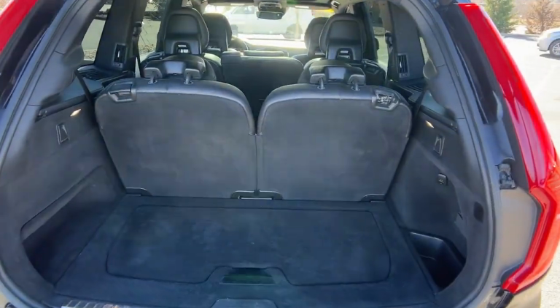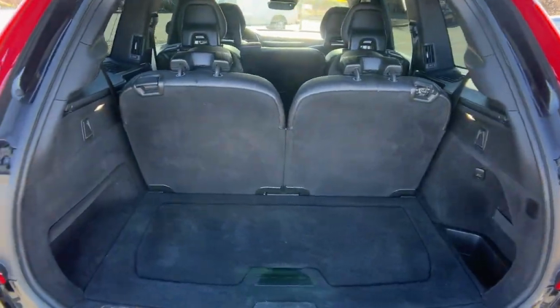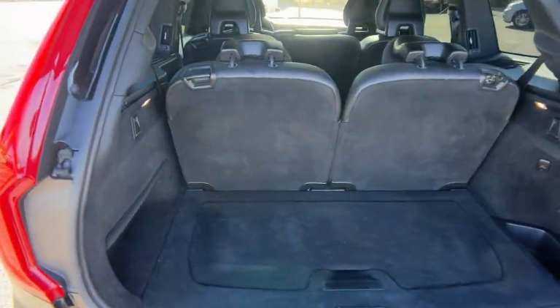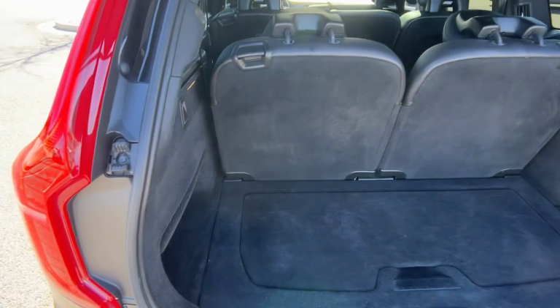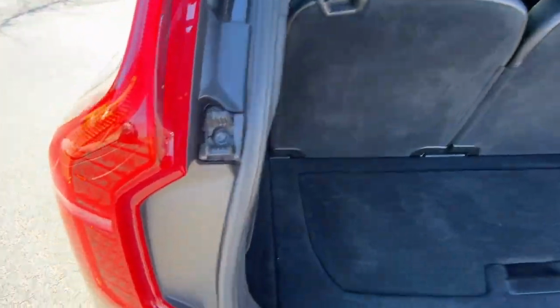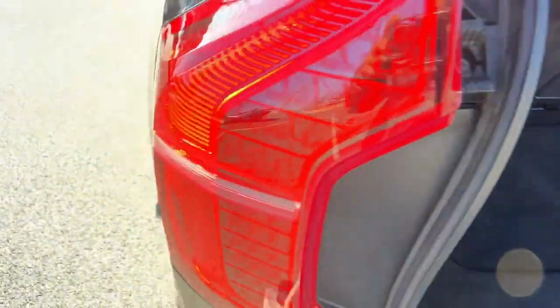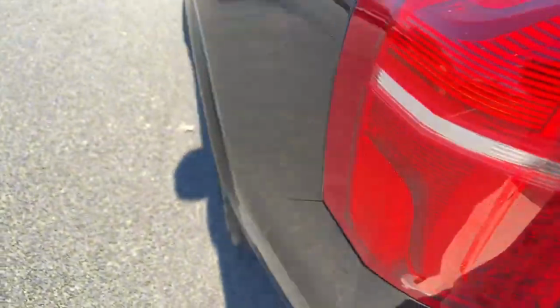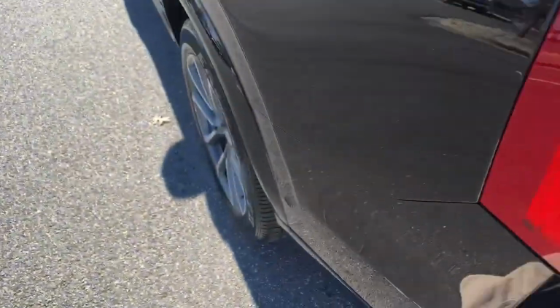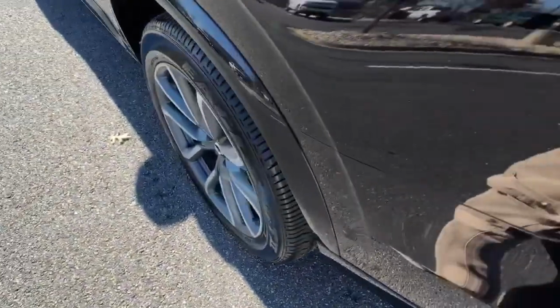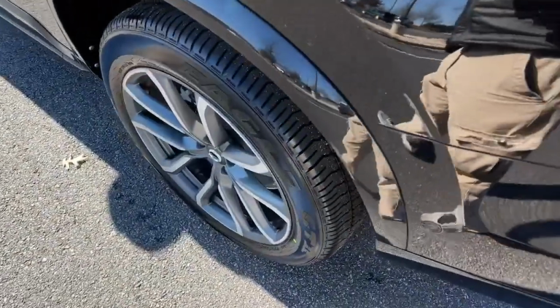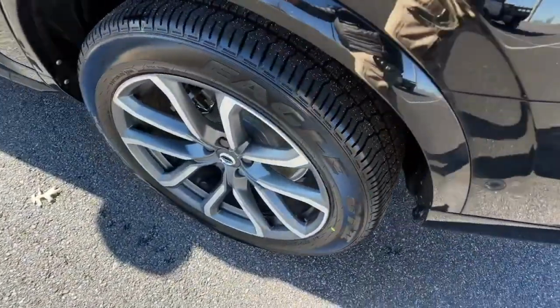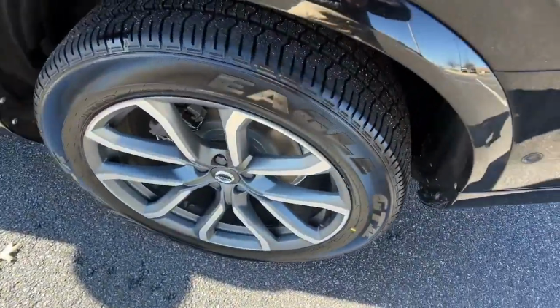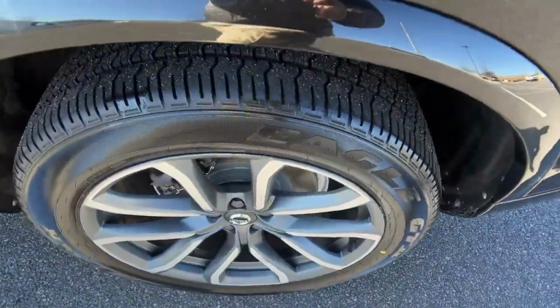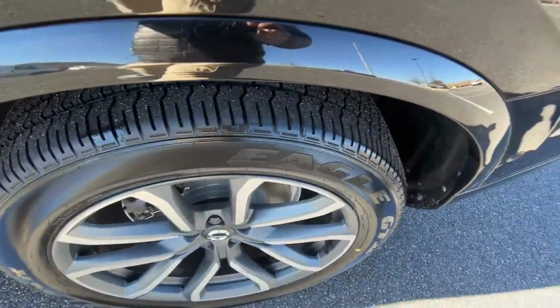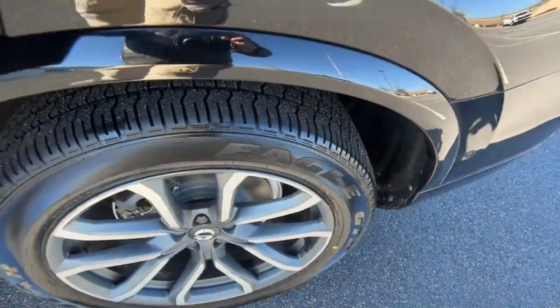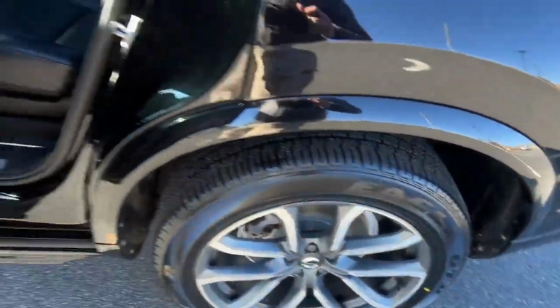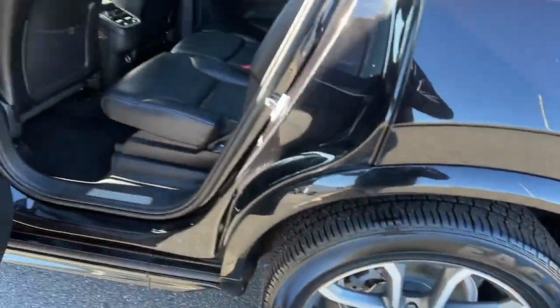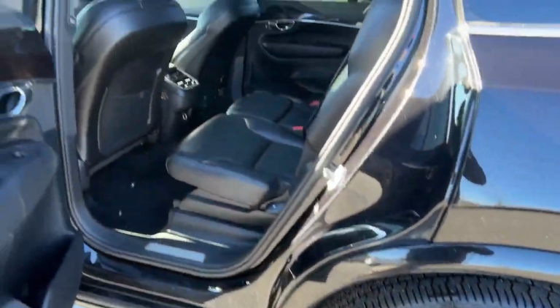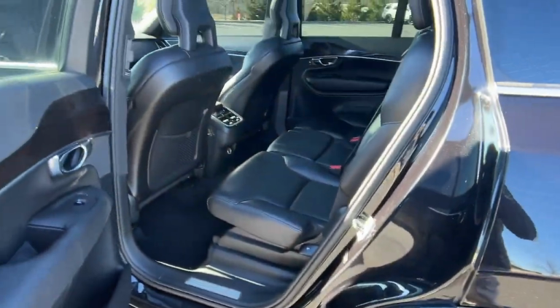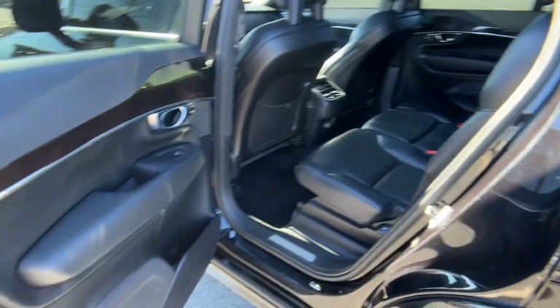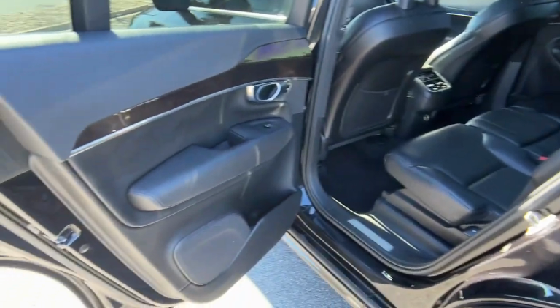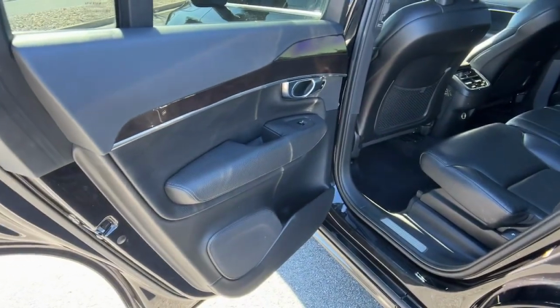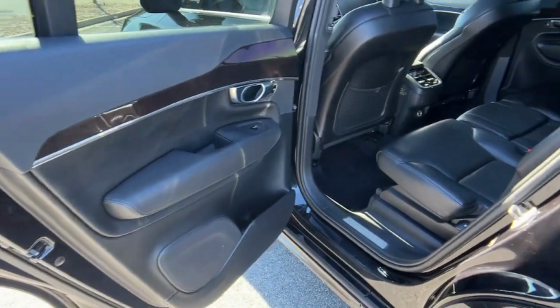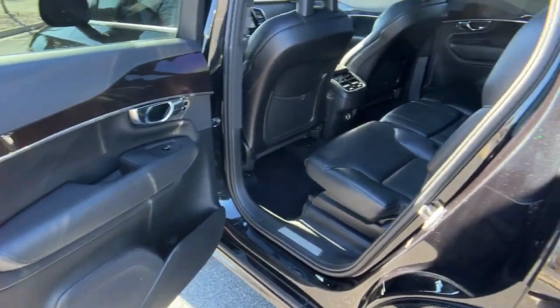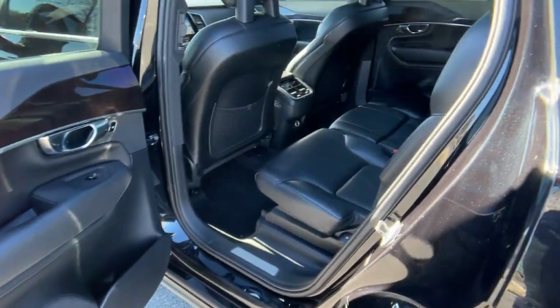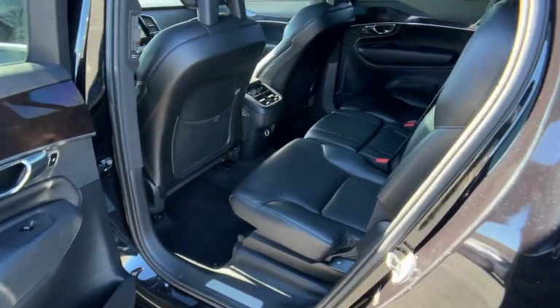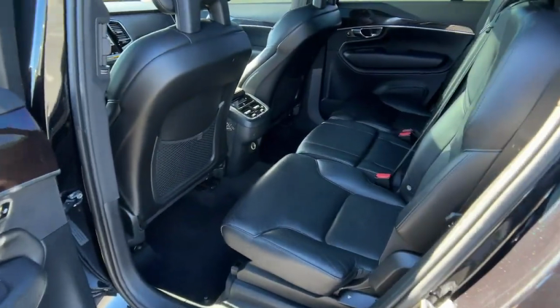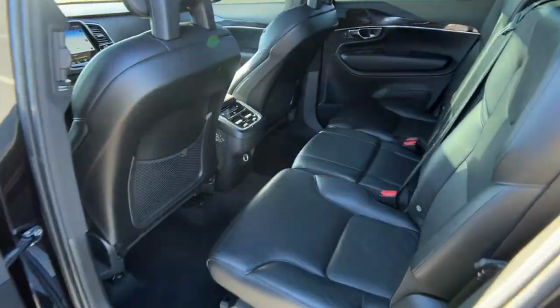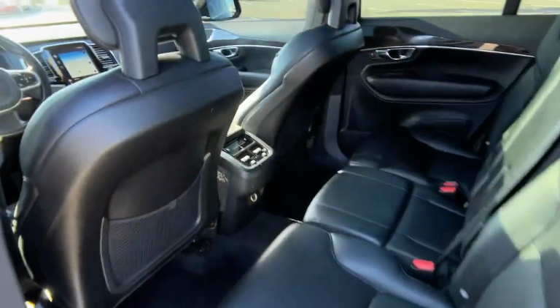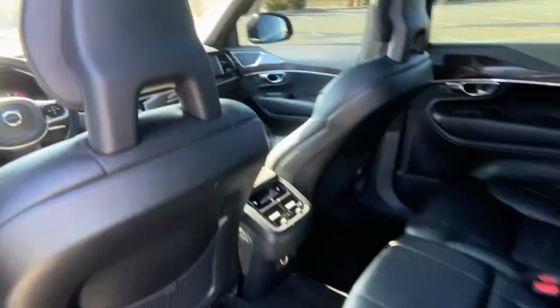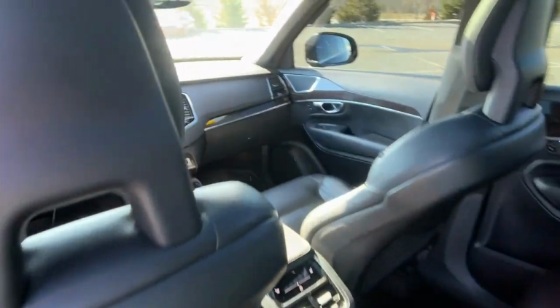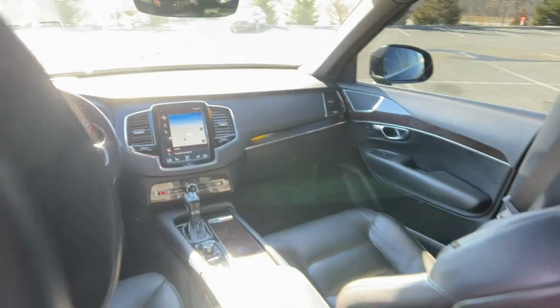Capability meets contemporary style in this tastefully designed XC90. See for yourself when you take it out for a test drive. Our professional staff looks forward to giving you excellent service.